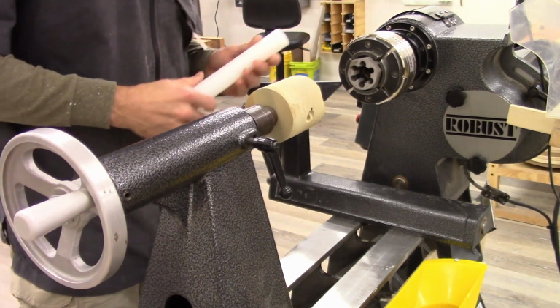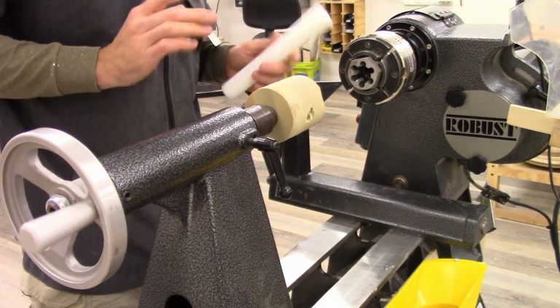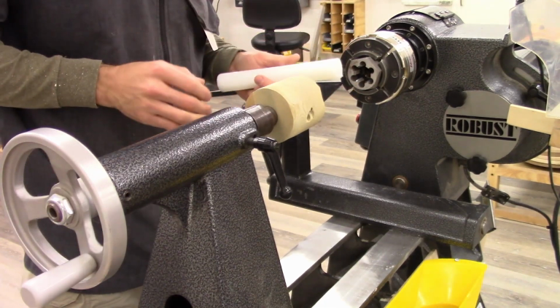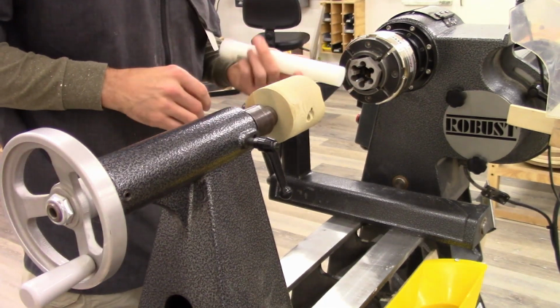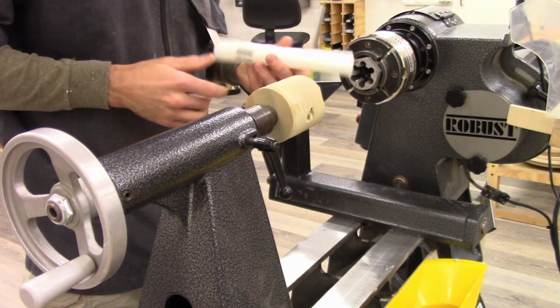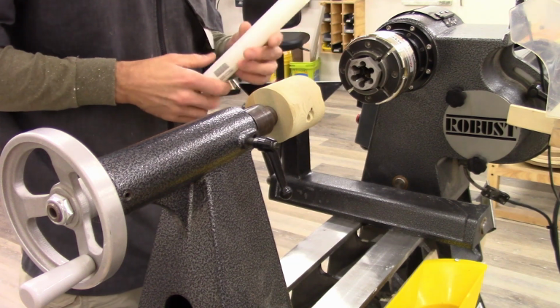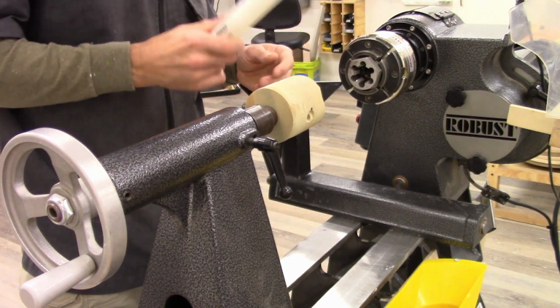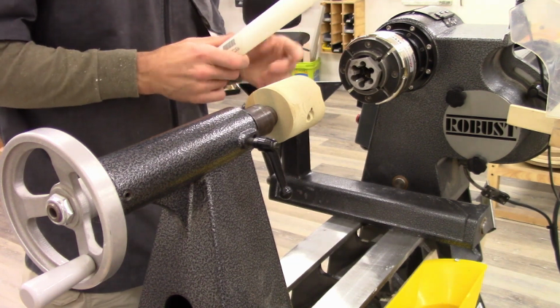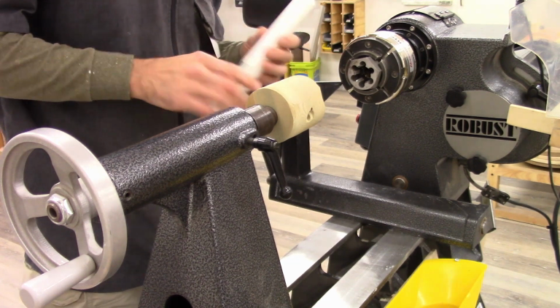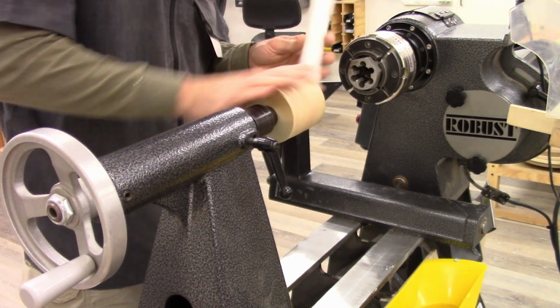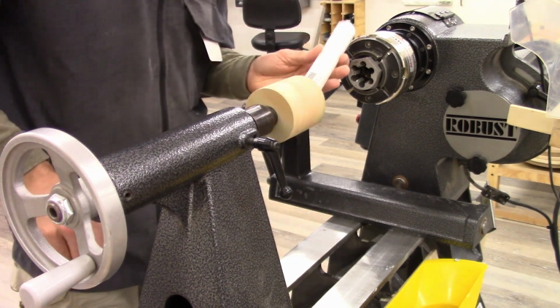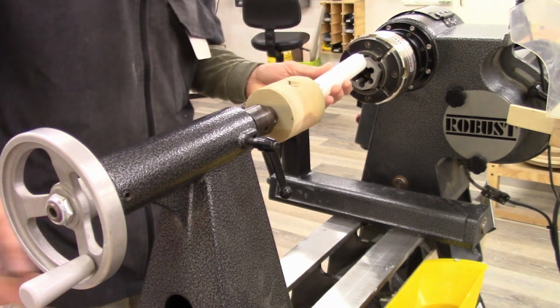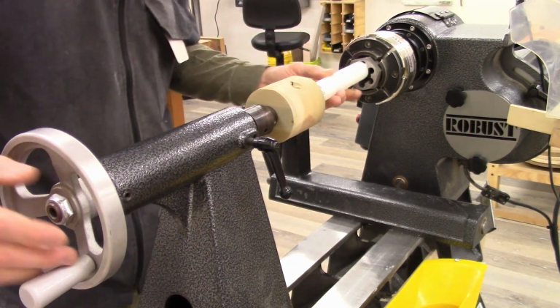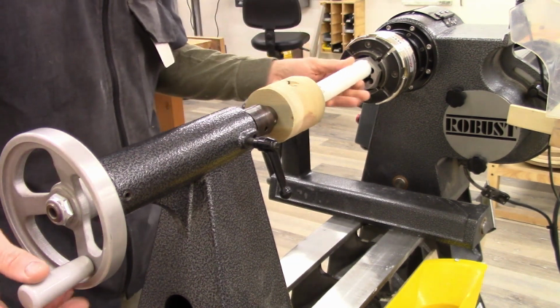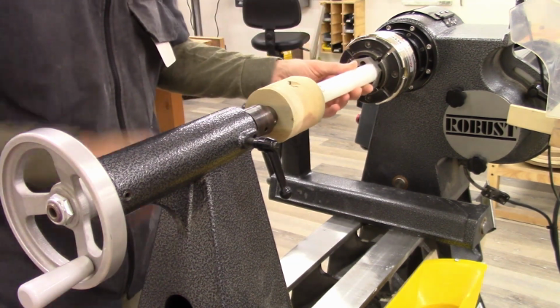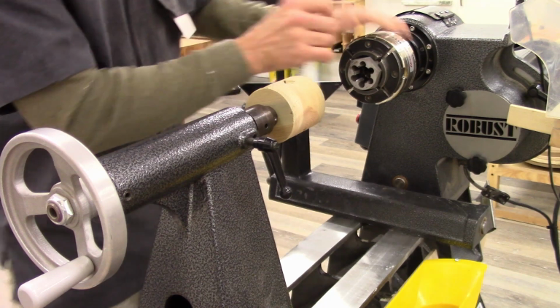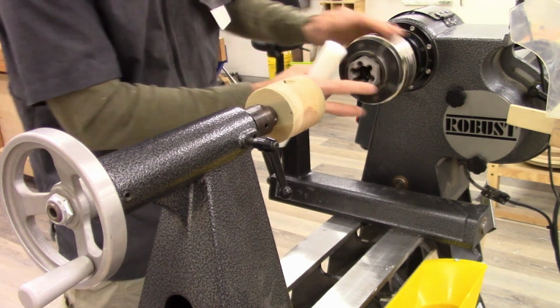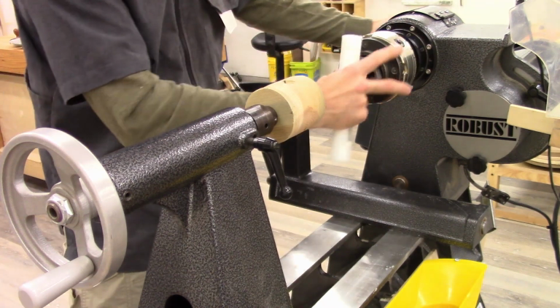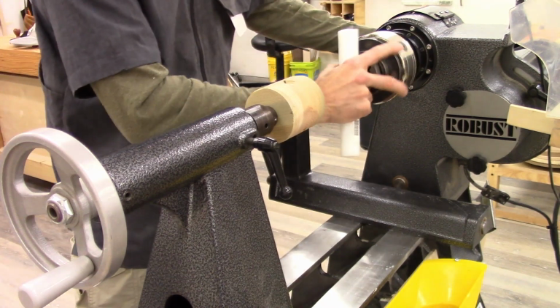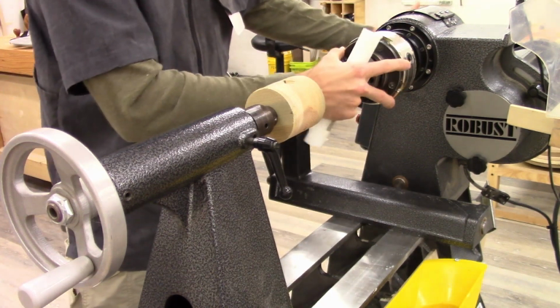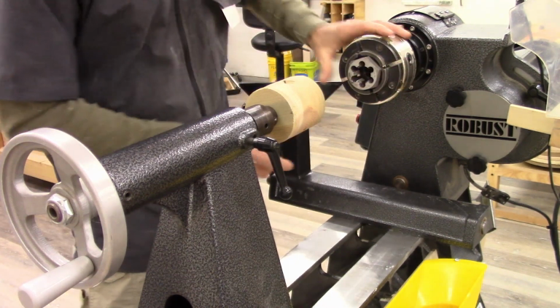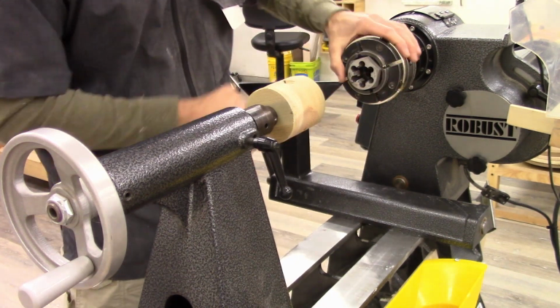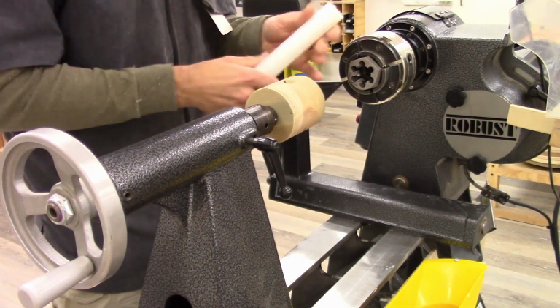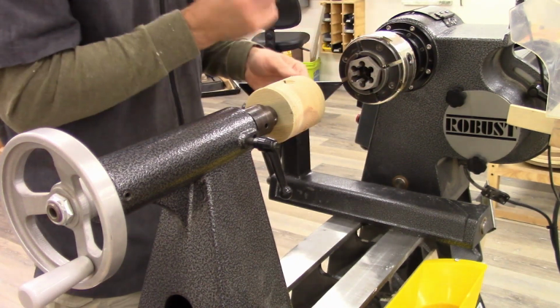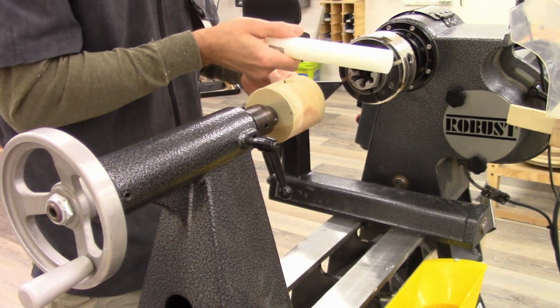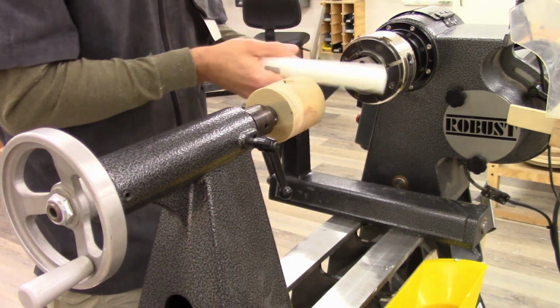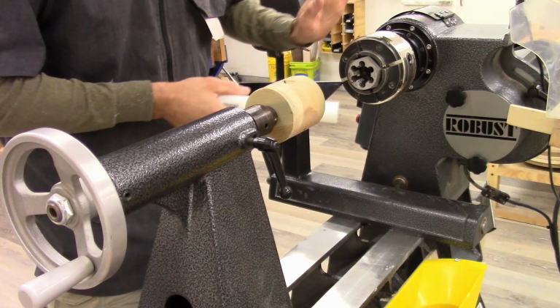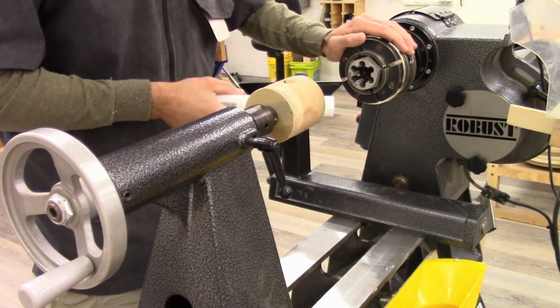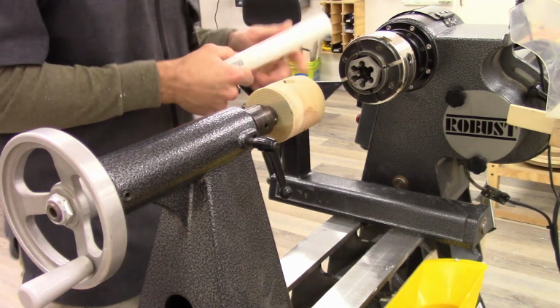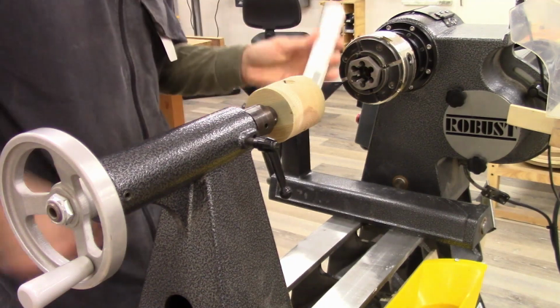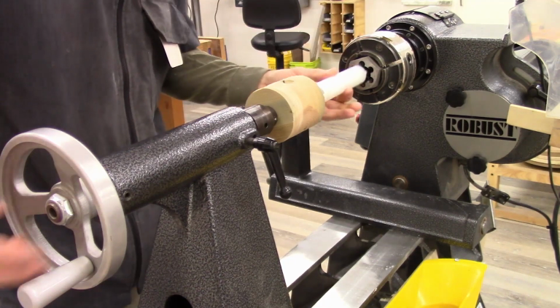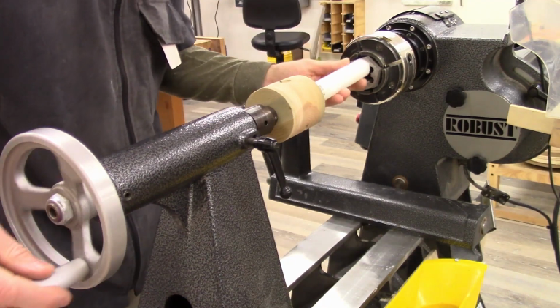So I'm going to trap the piece of plastic between the cone center and the die. But first, I need to lock the tailstock, because we're going to be turning this with the vise grips and the die stays fixed.